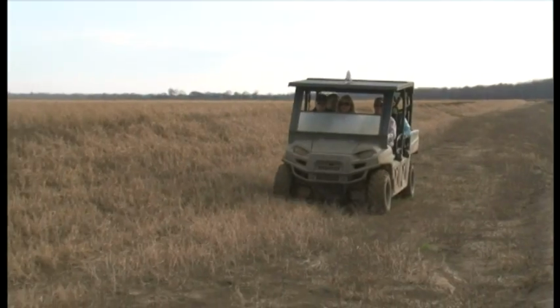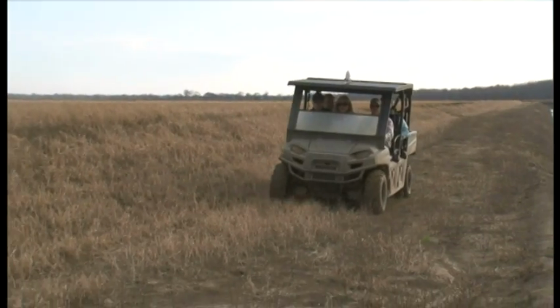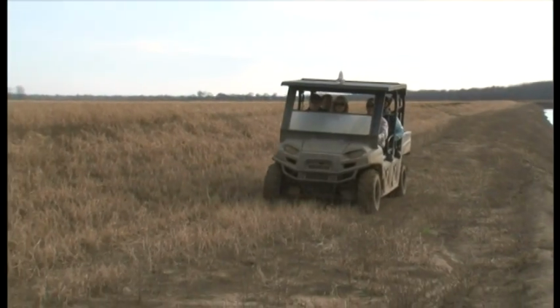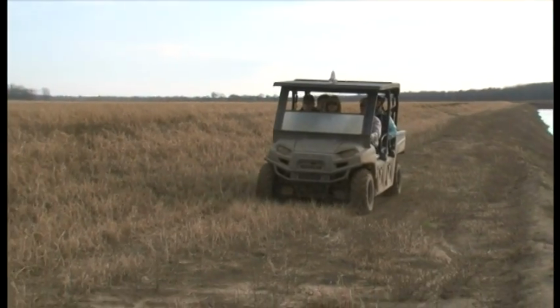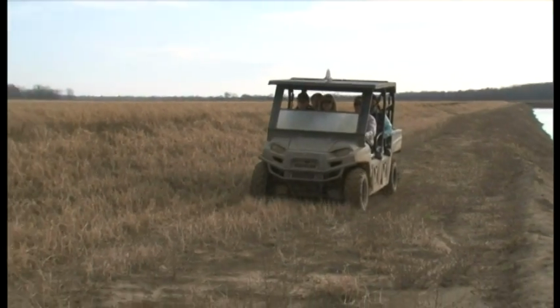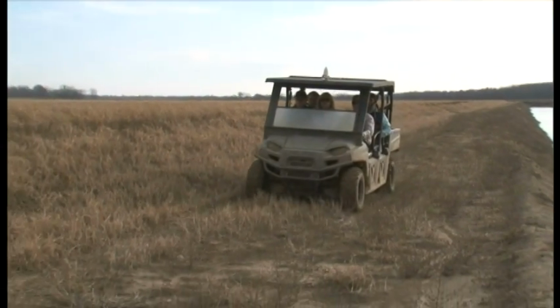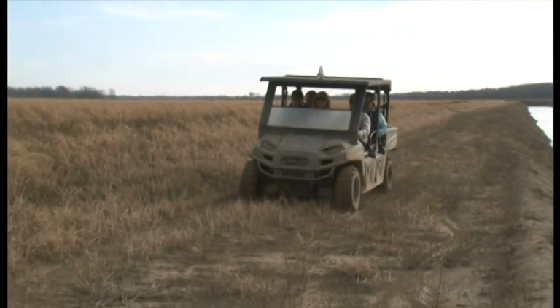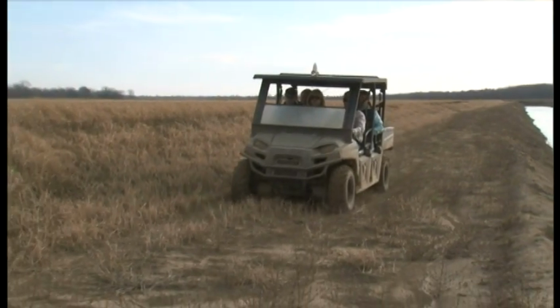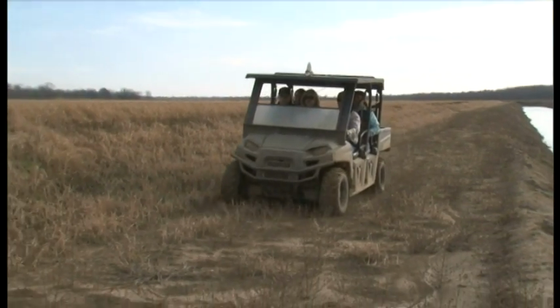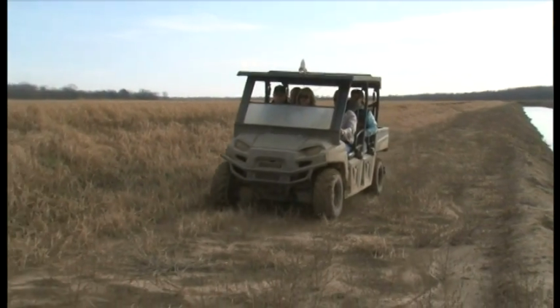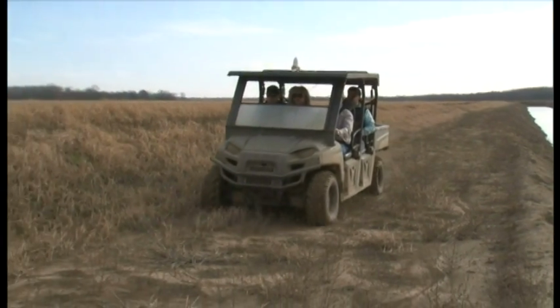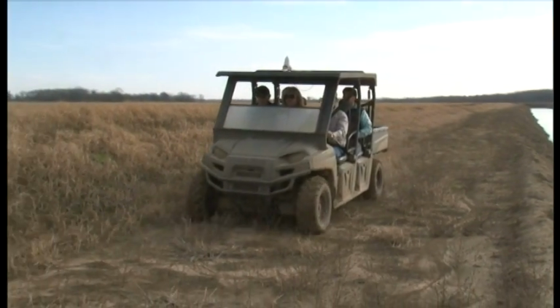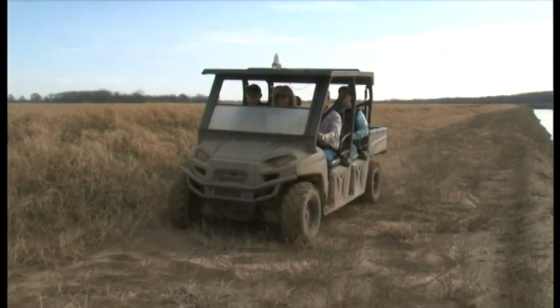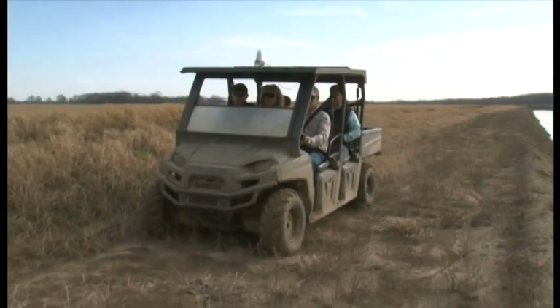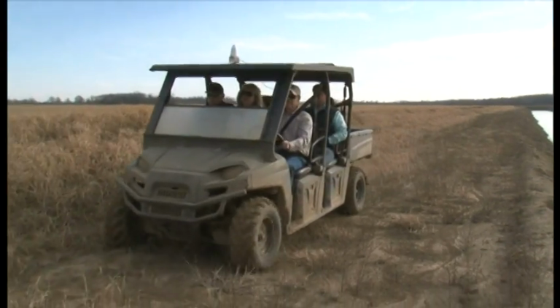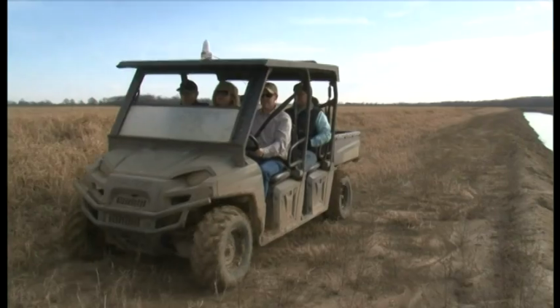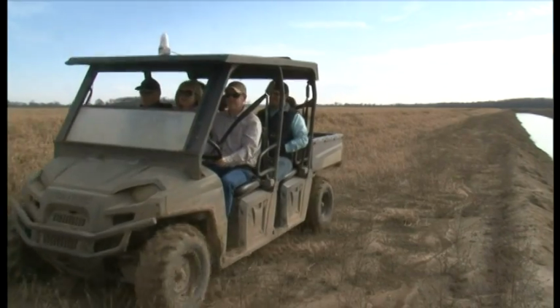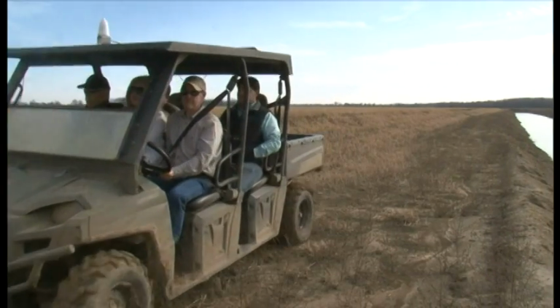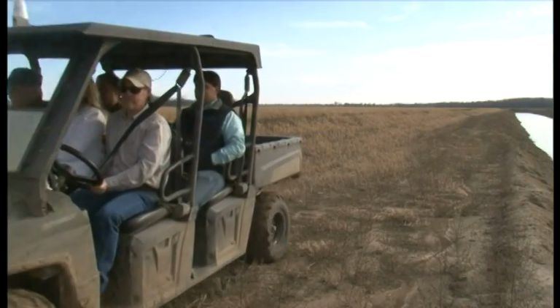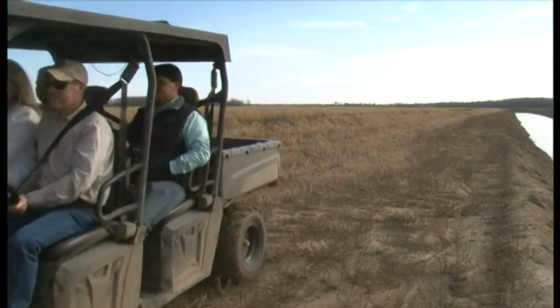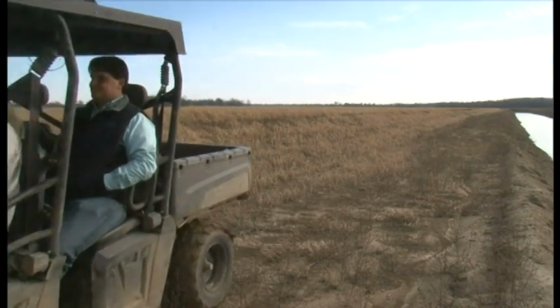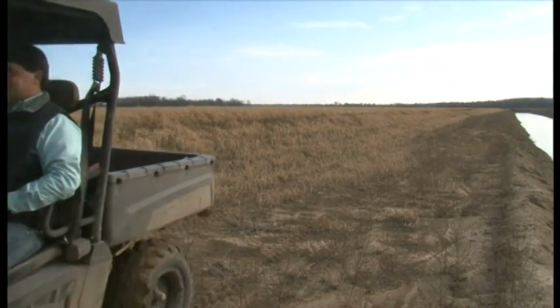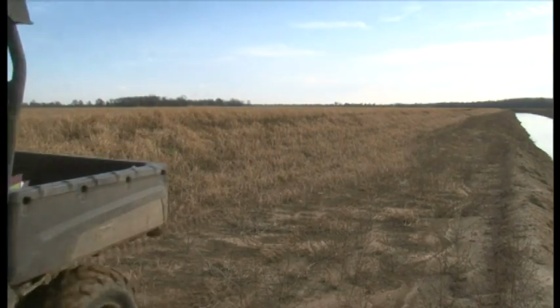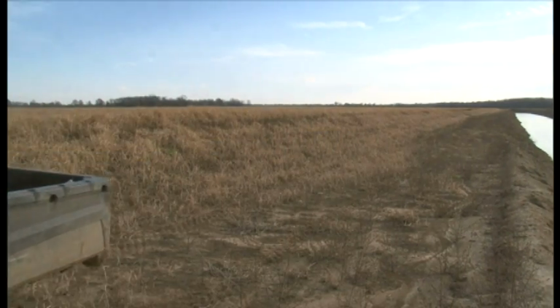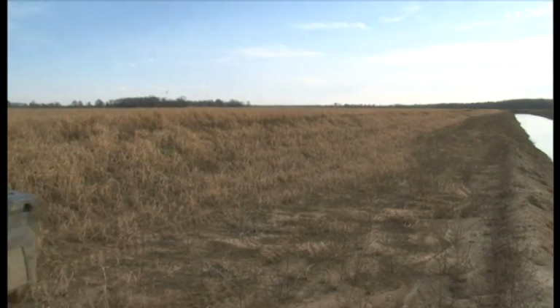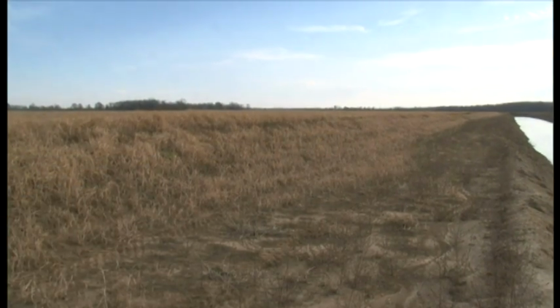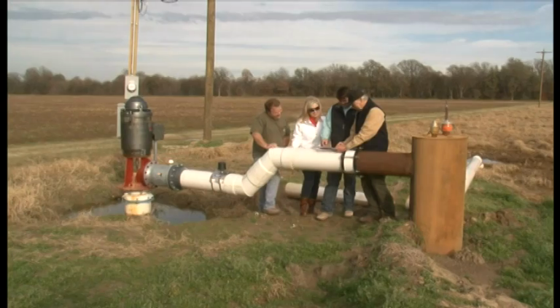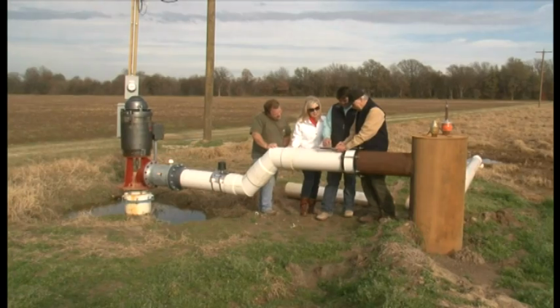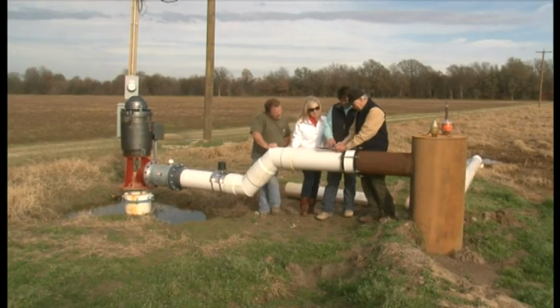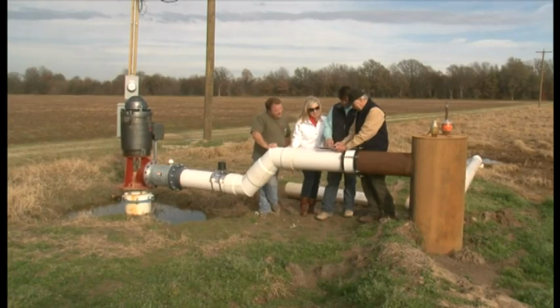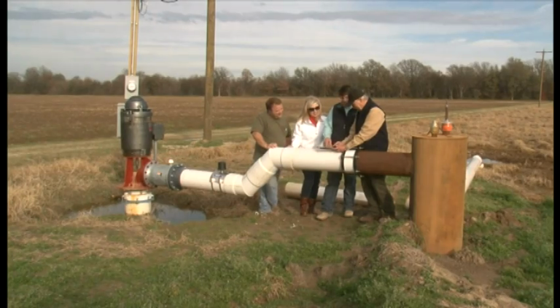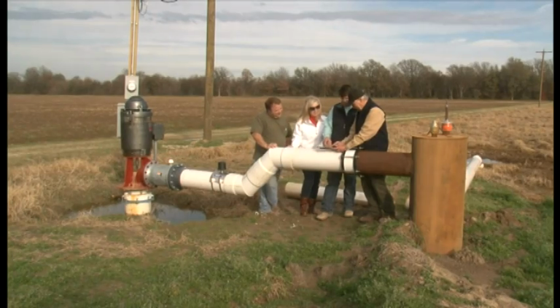Through NRCS's Mississippi River Basin's Healthy Watersheds Initiative, or MRBI, NRCS is providing technical and financial assistance to landowners who want to improve their fields.